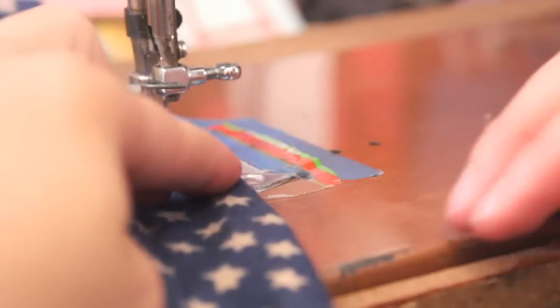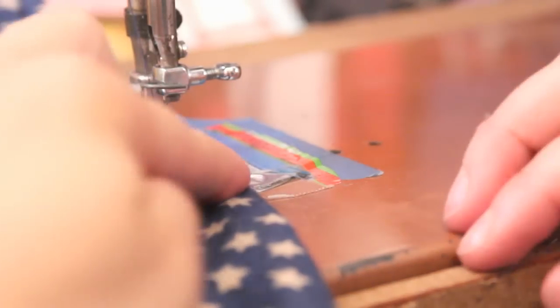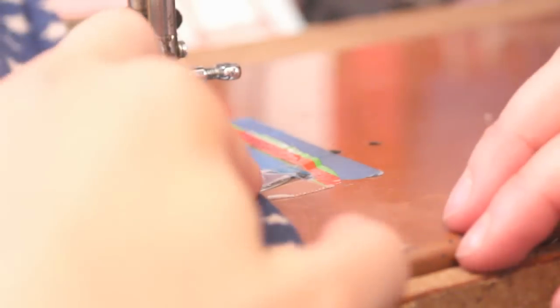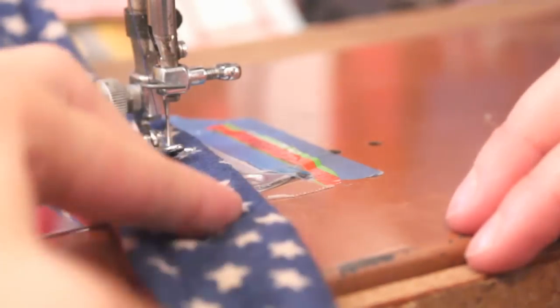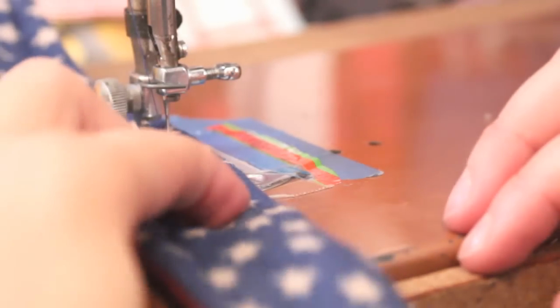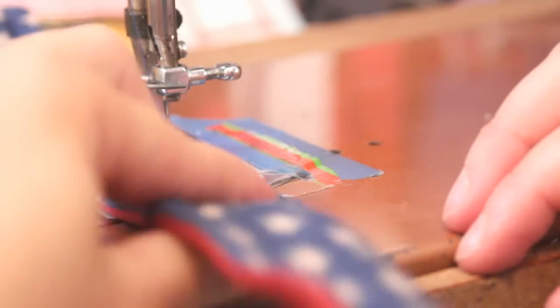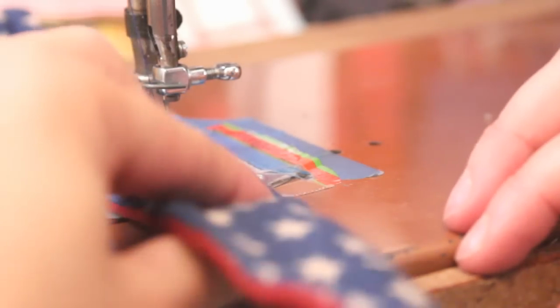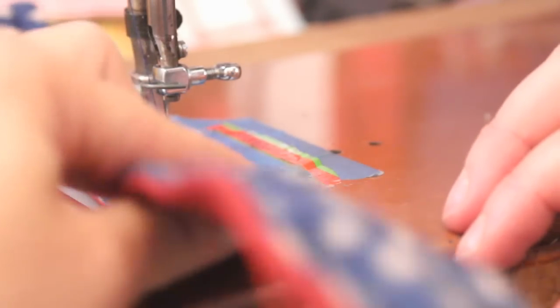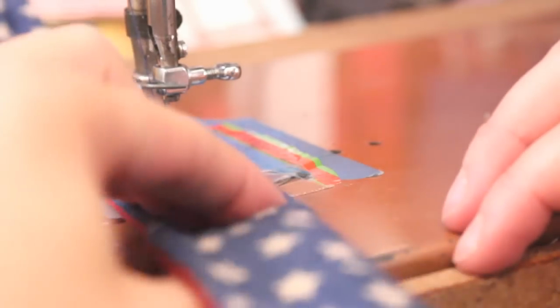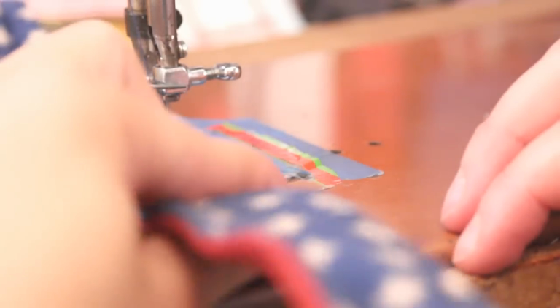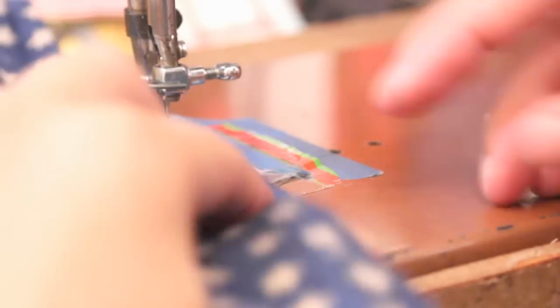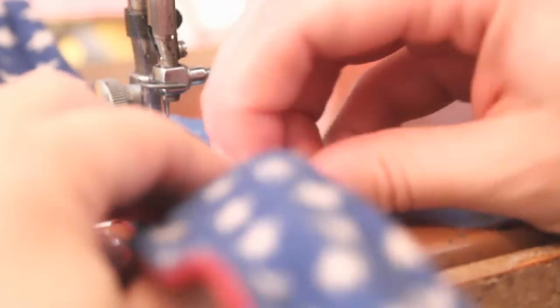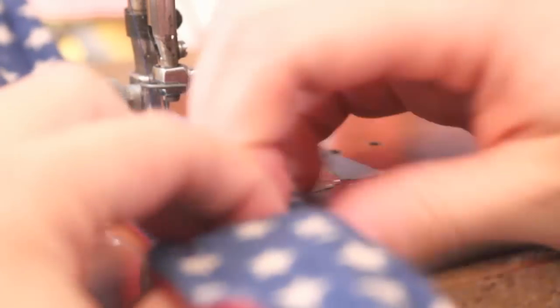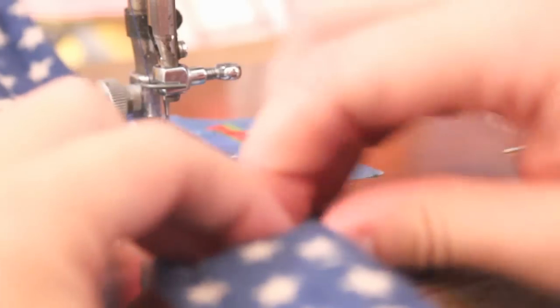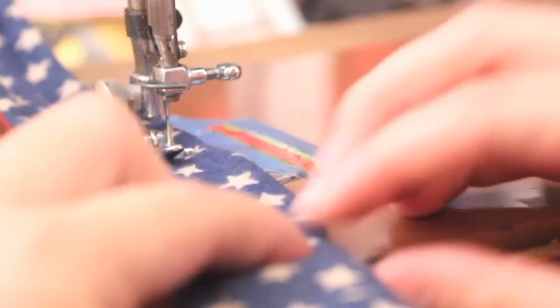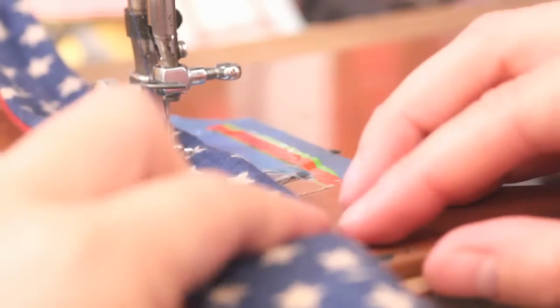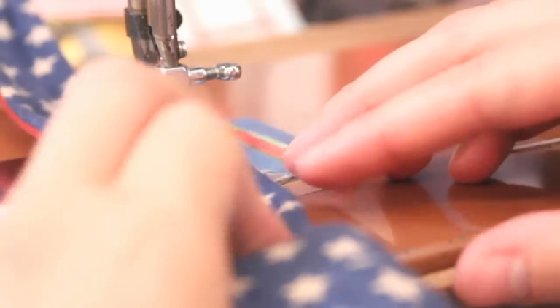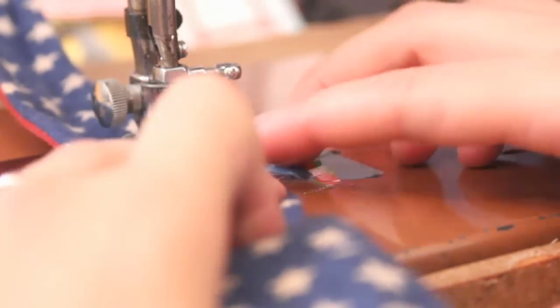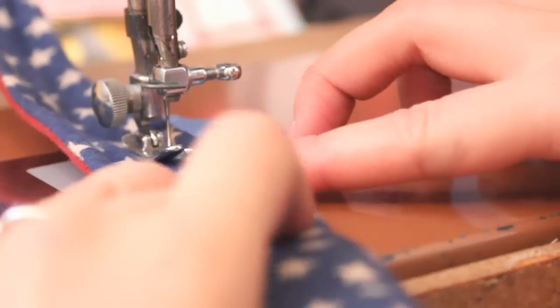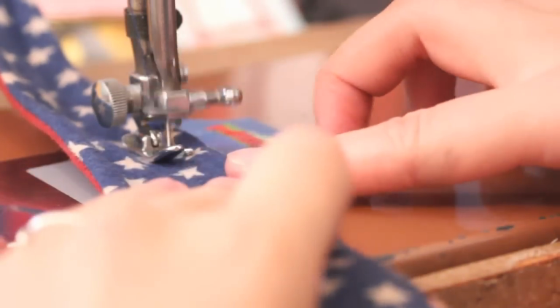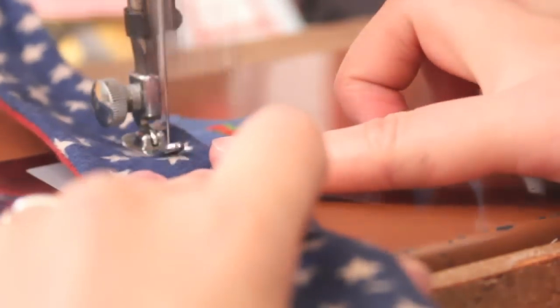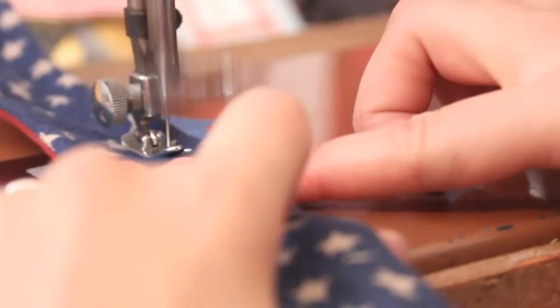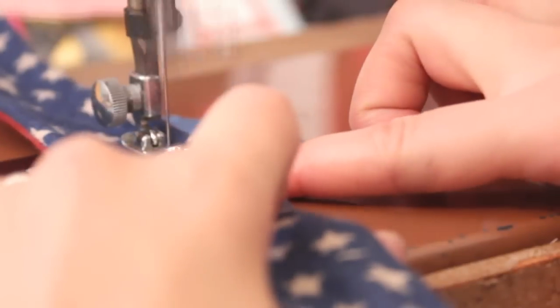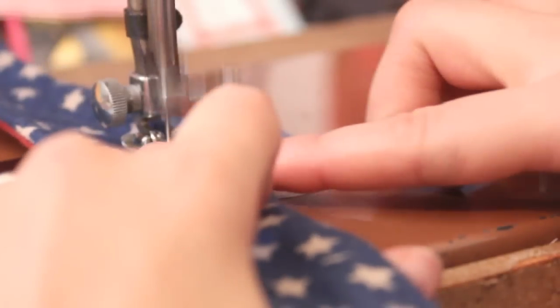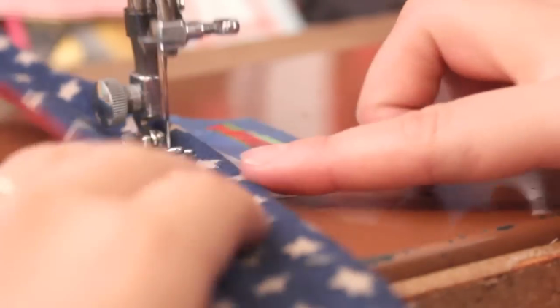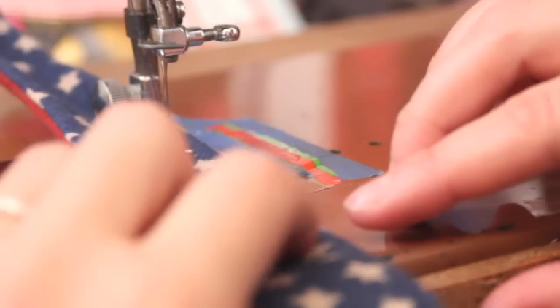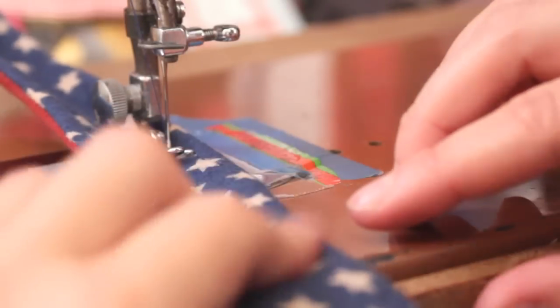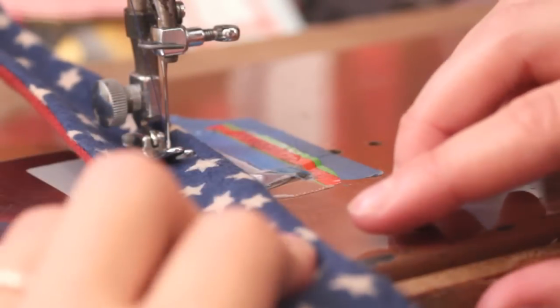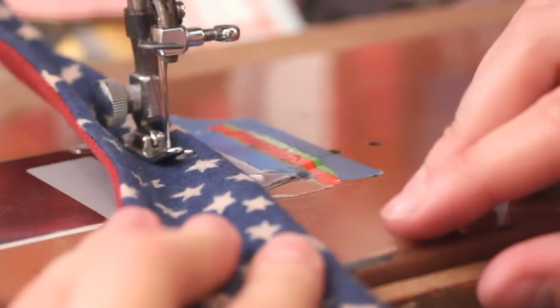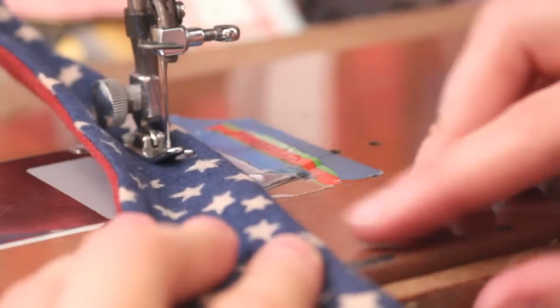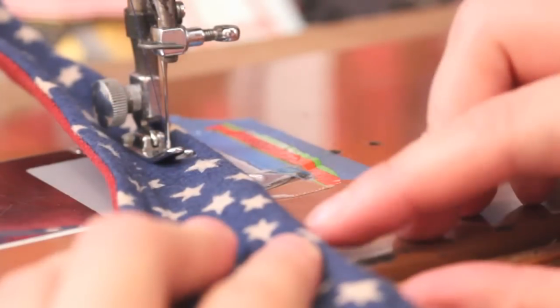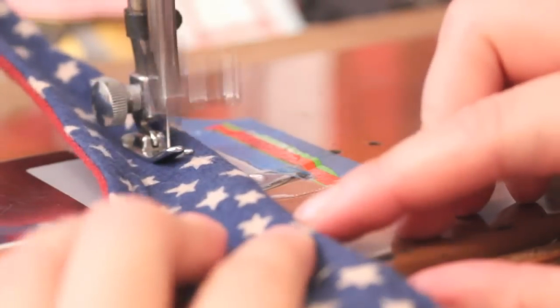You want to feel the wire and push it to the edge, then run your foot against it when you sew. Just make sure to not get in a hurry and this step should go perfectly fine for you.